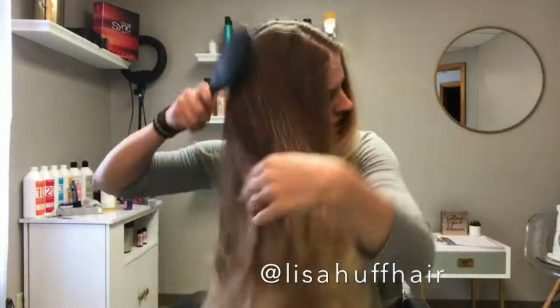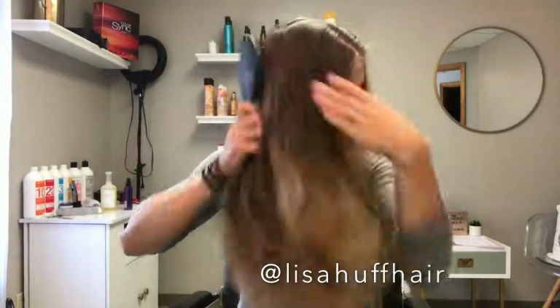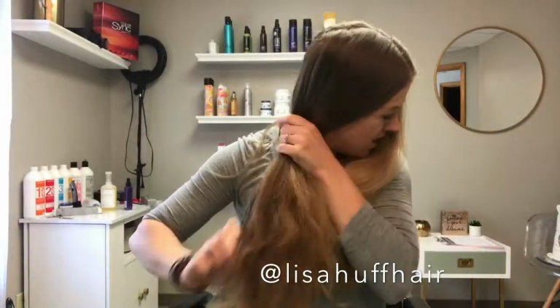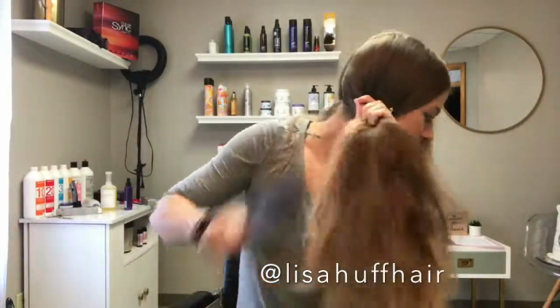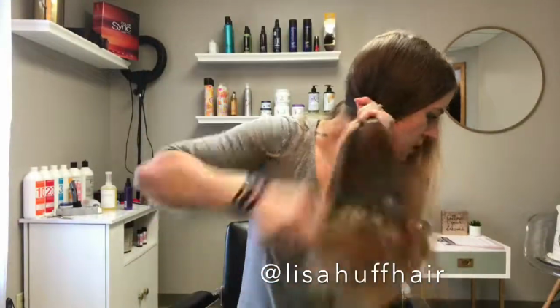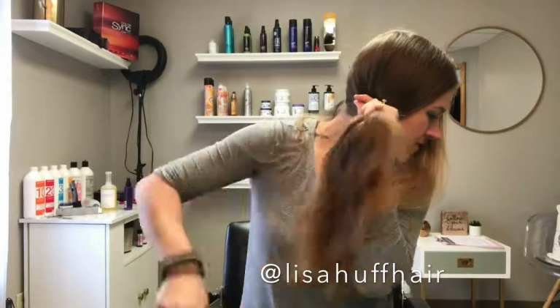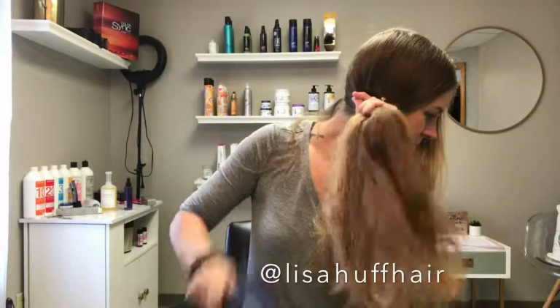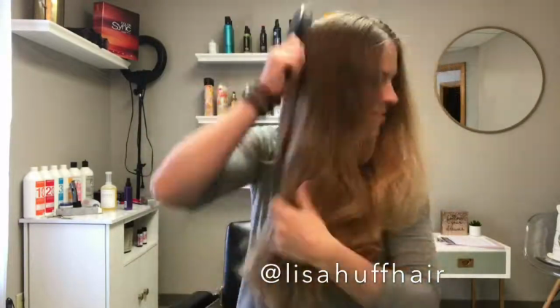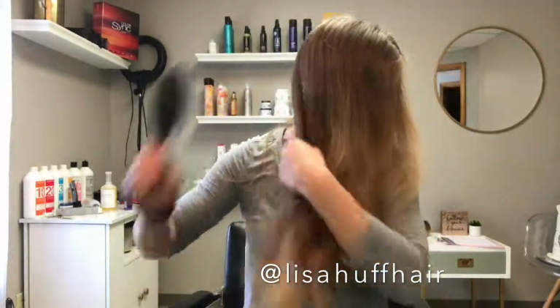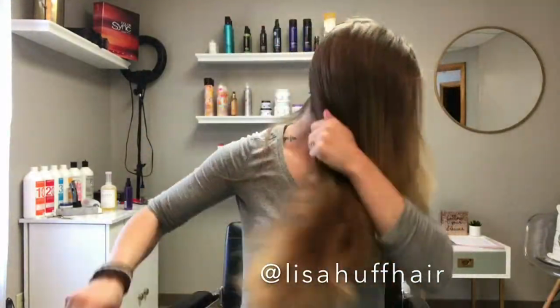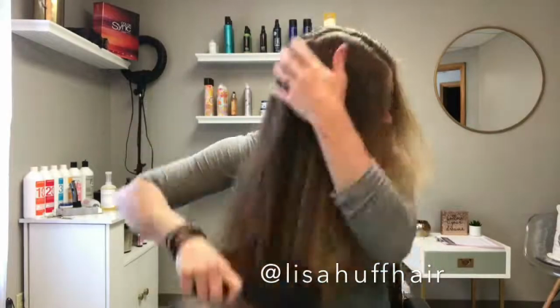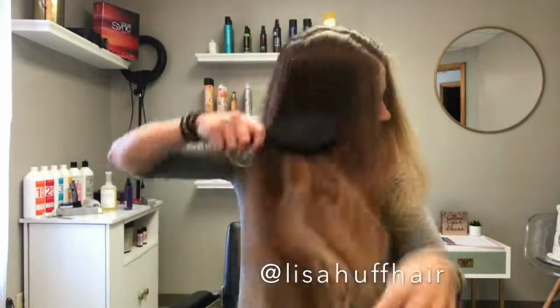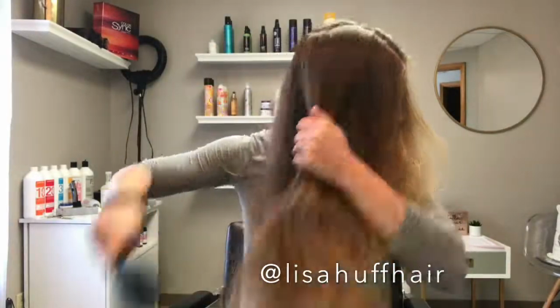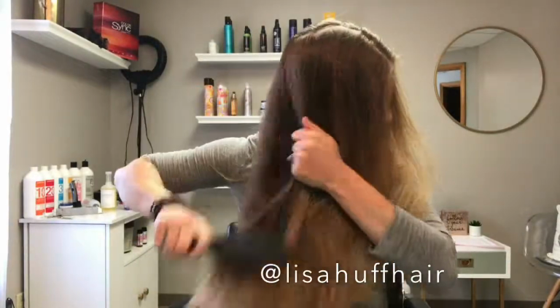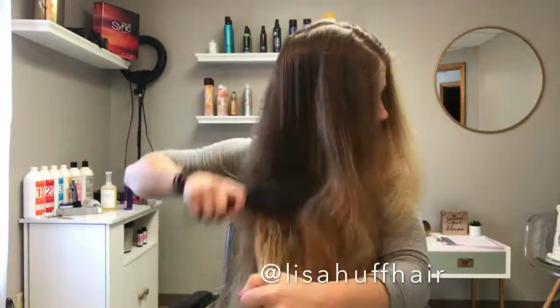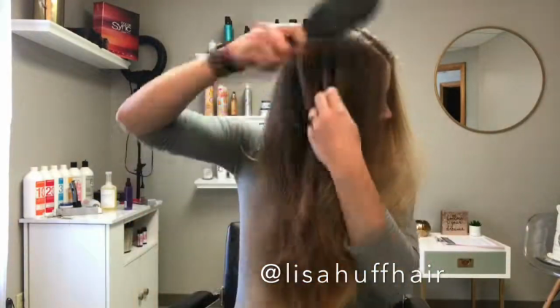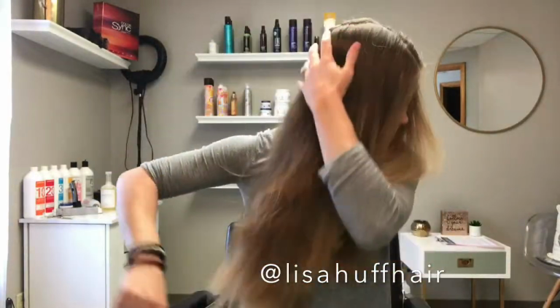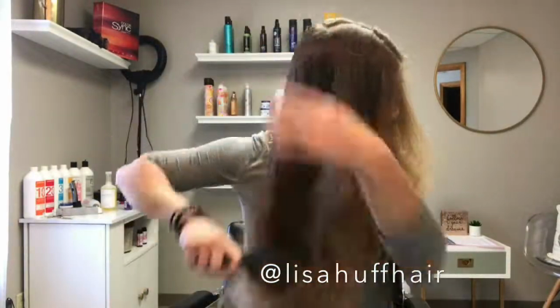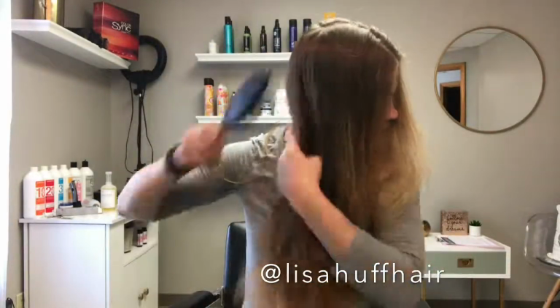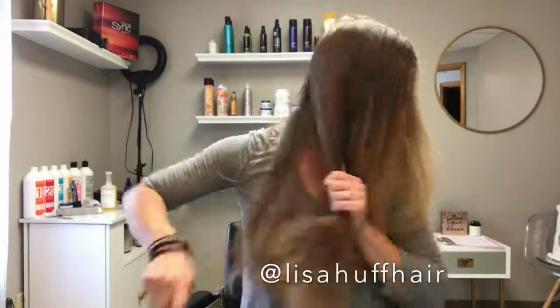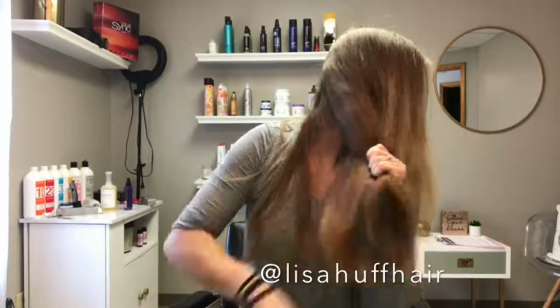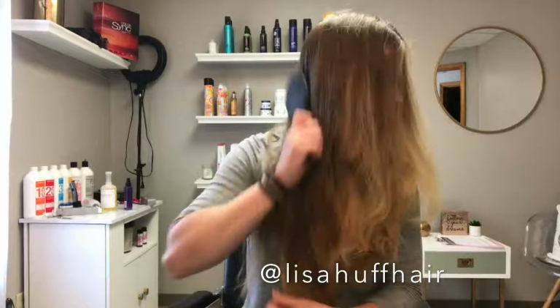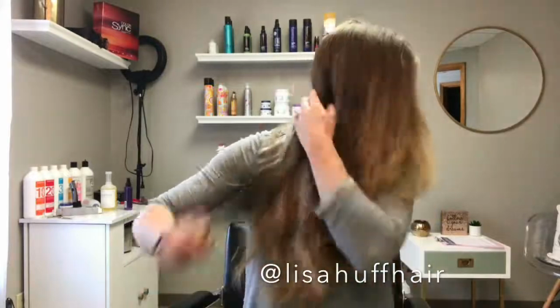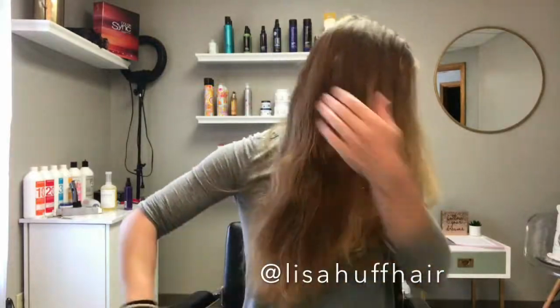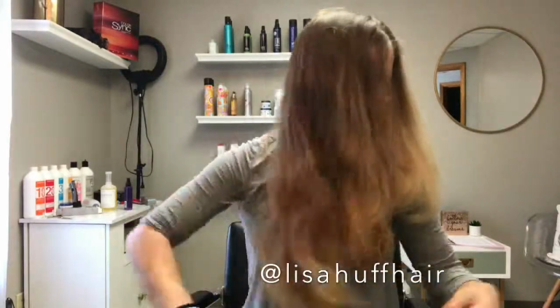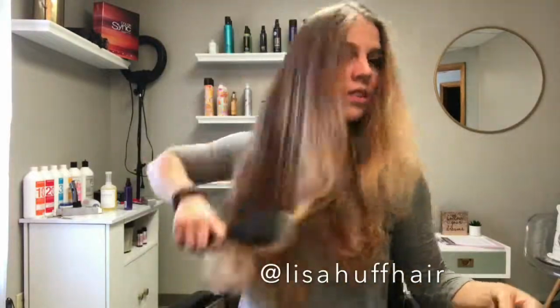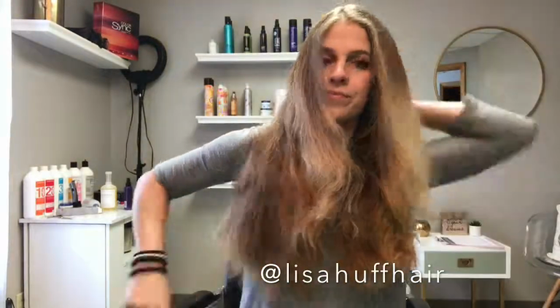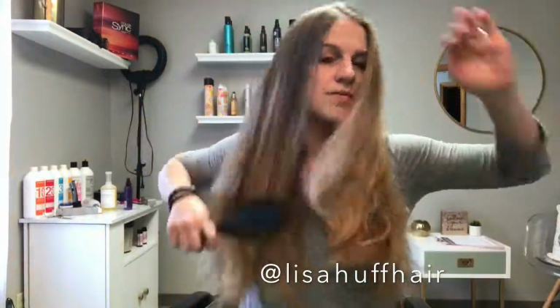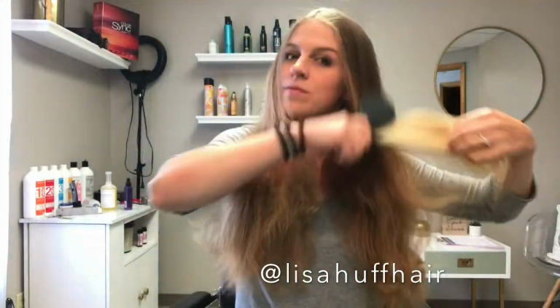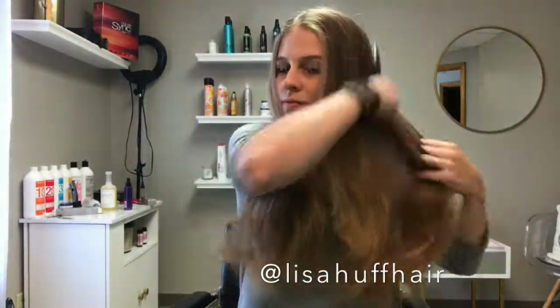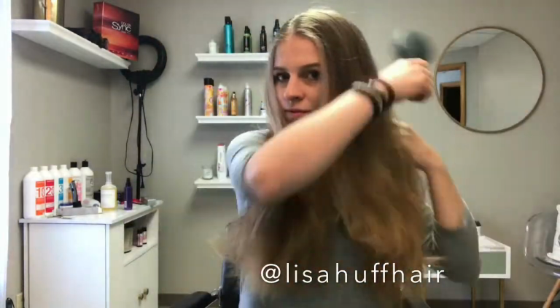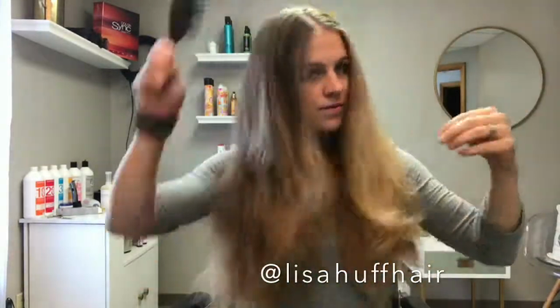I also showed the Wet Brush that I am using. These are my absolute favorite hairbrushes of all time. They are so gentle, they don't snag, they keep your hair healthy. Once you try a Wet Brush, you seriously can't use another brush ever again.